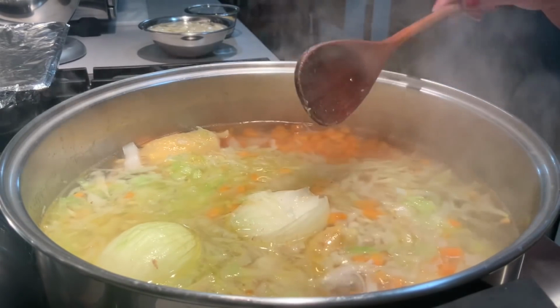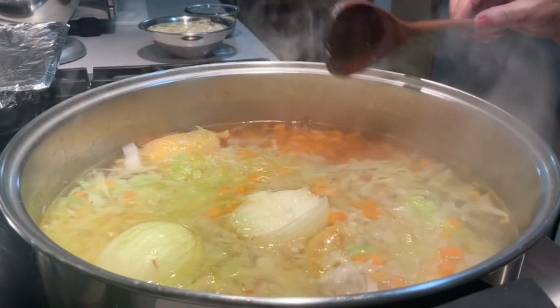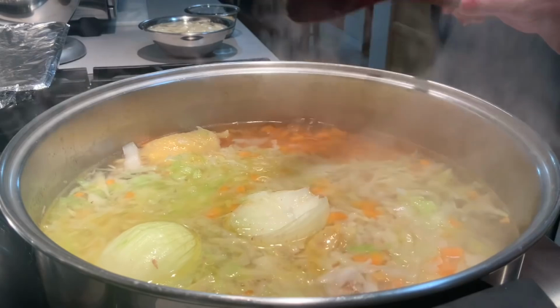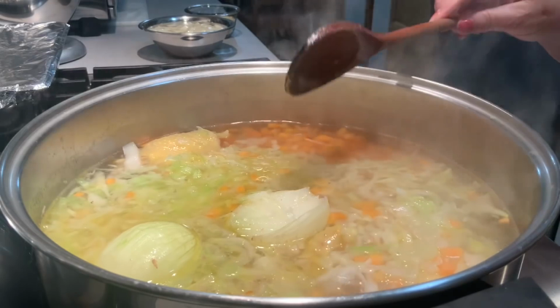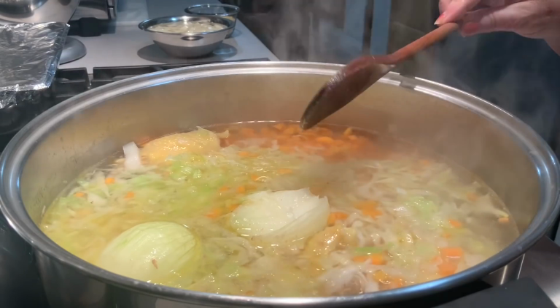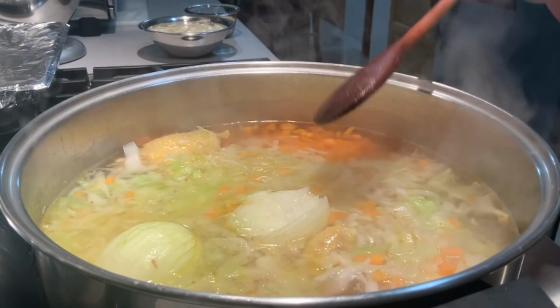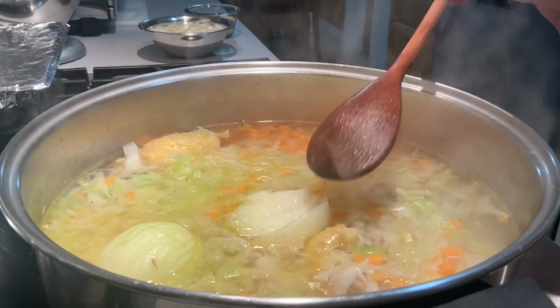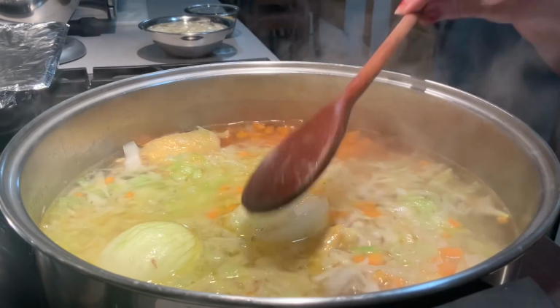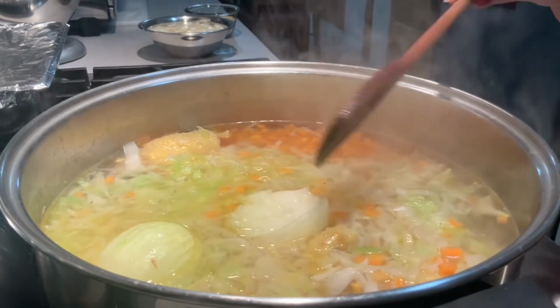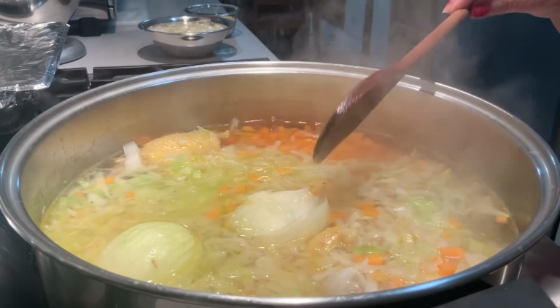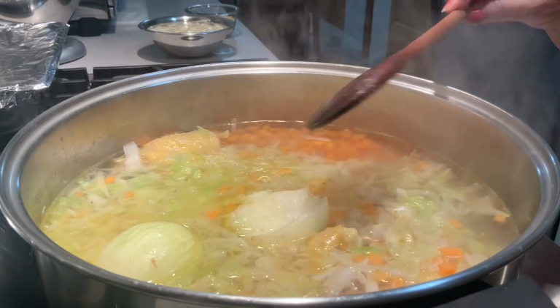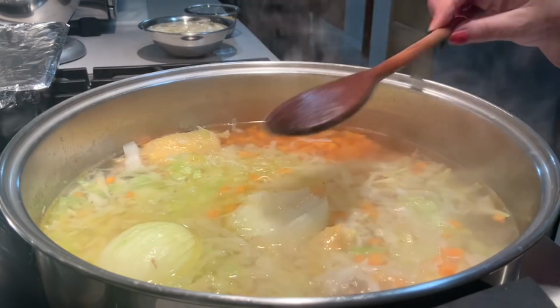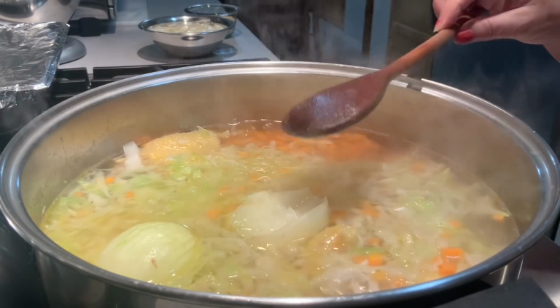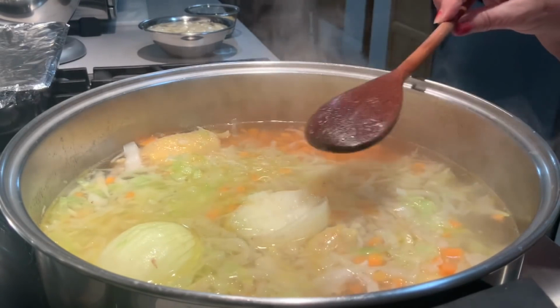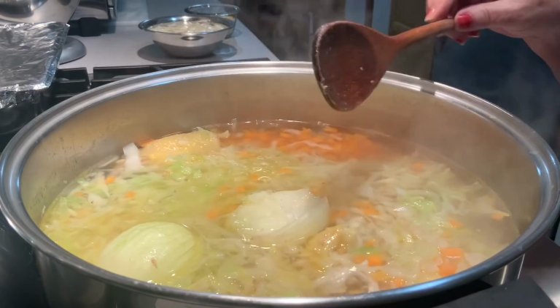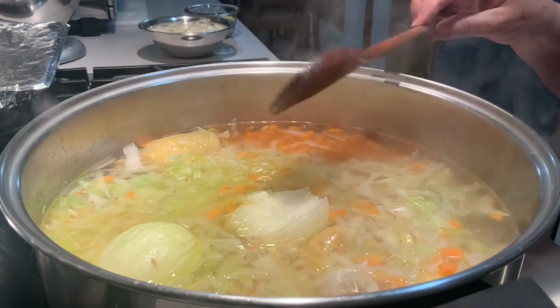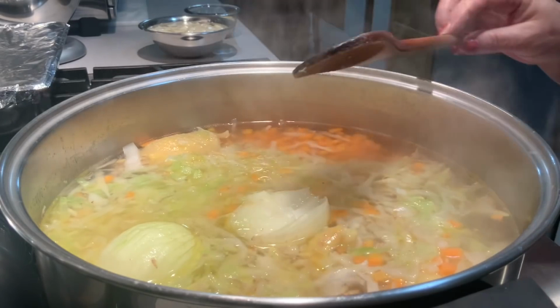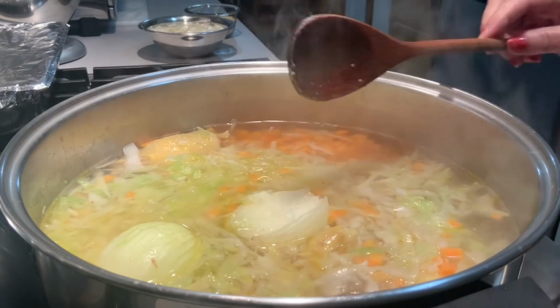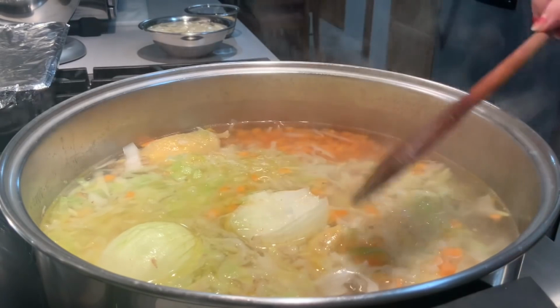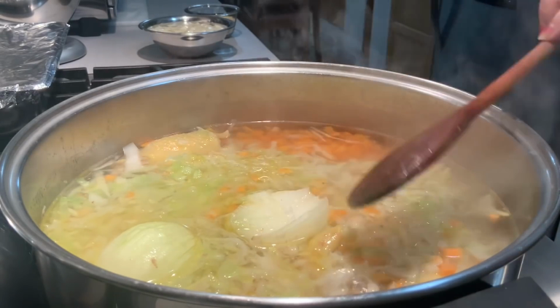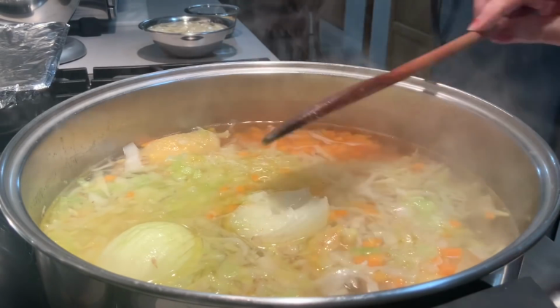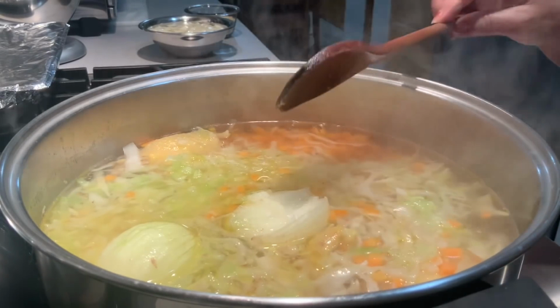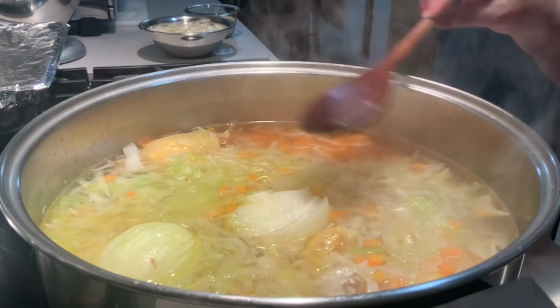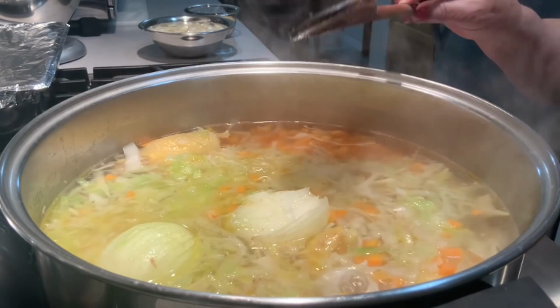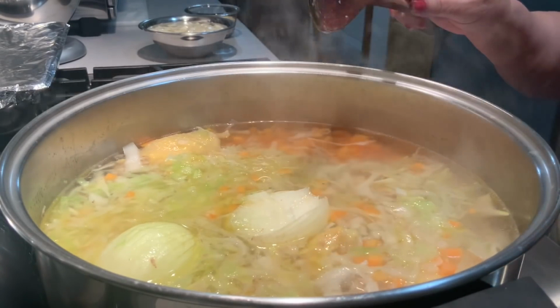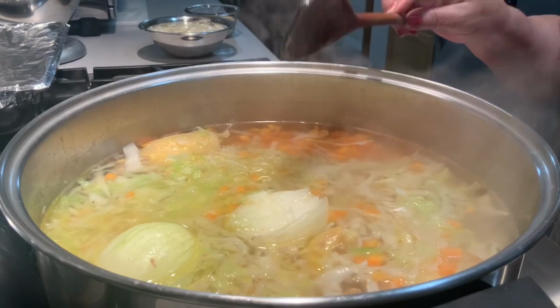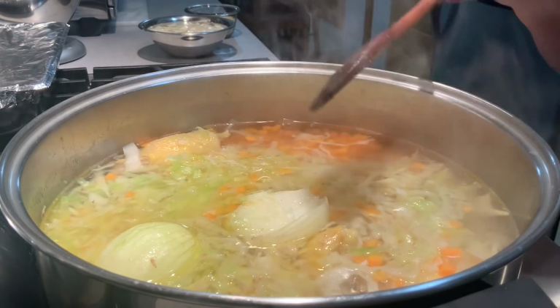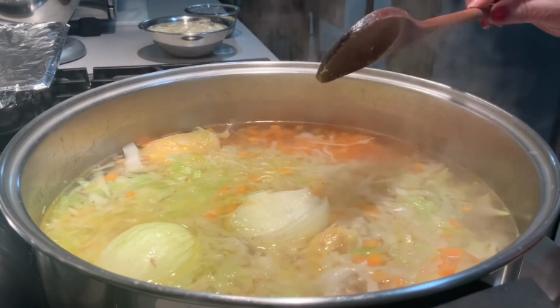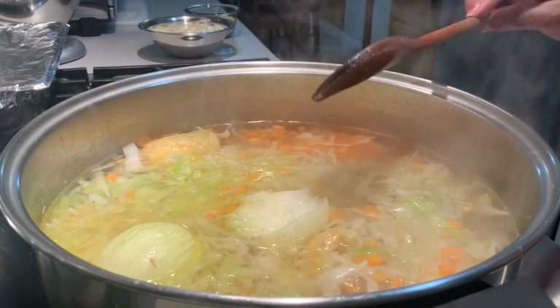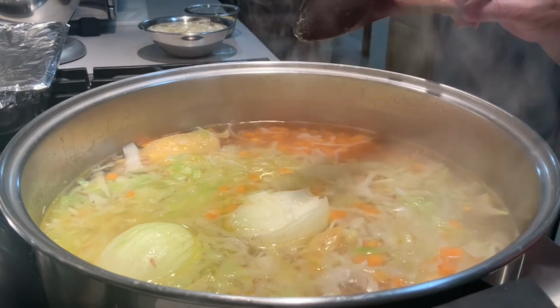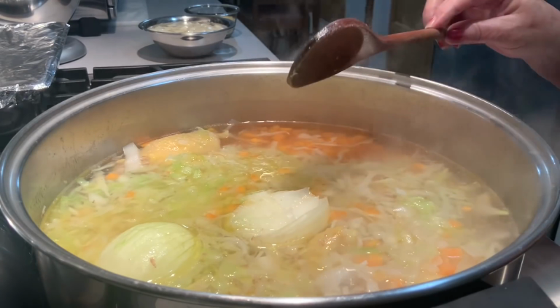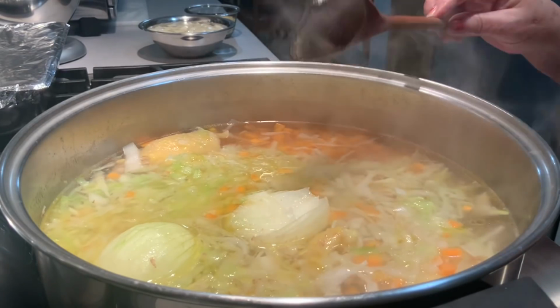Aqui em casa, todos gostam de cebola. Mas já mostrei assim pela razão que já disse — para pessoas que não gostam de cebola, quando a sopa está pronta, podem retirá-las para fora. E fica a sopinha com o sabor de cebola.